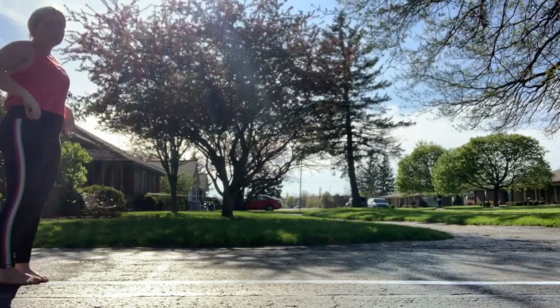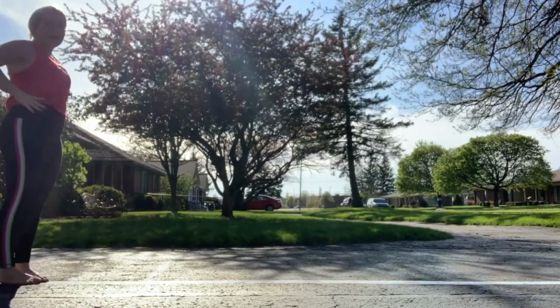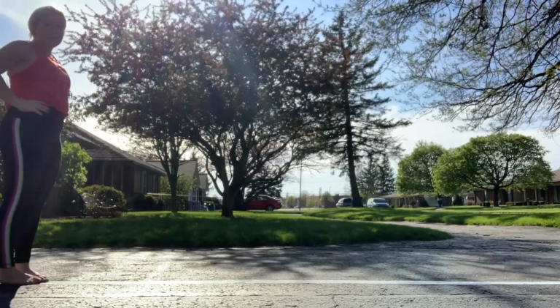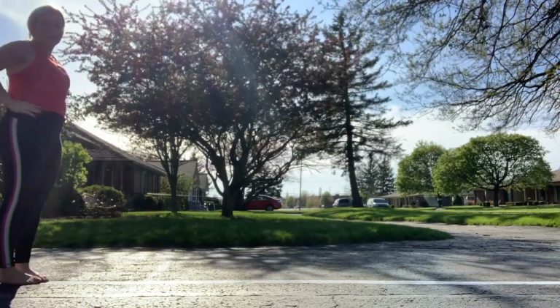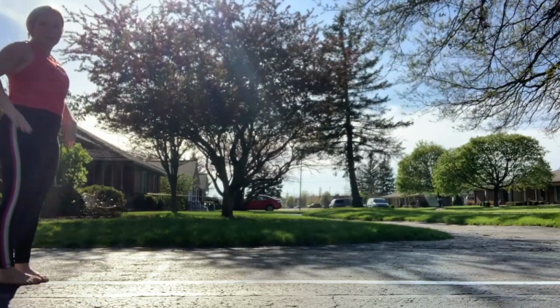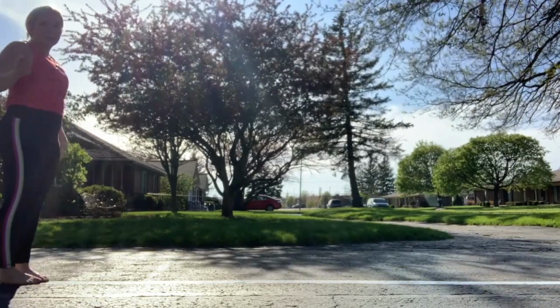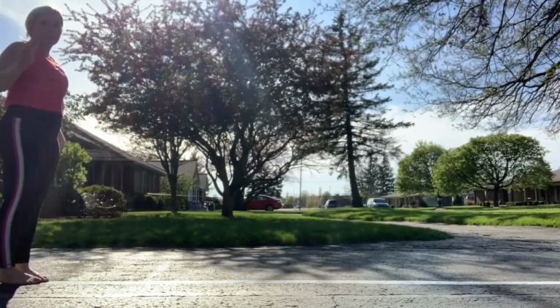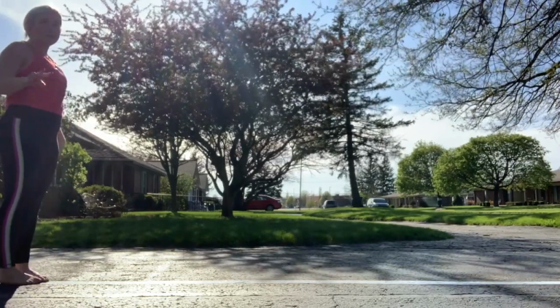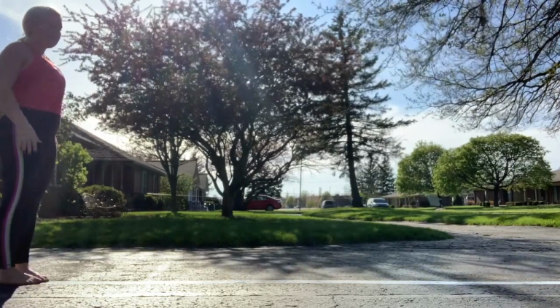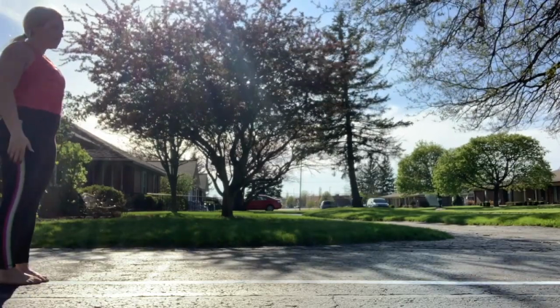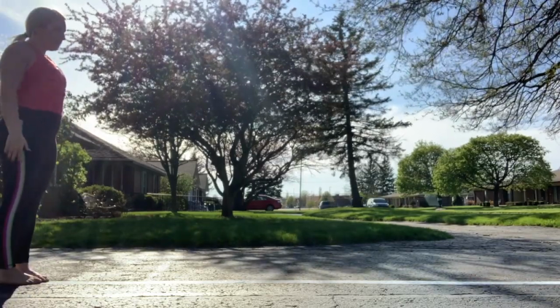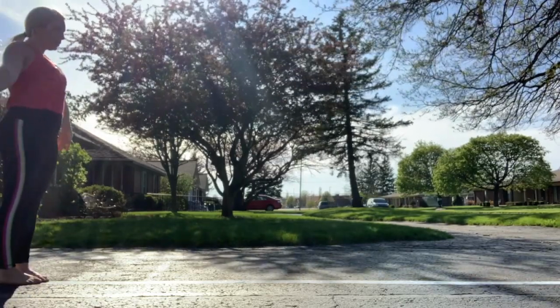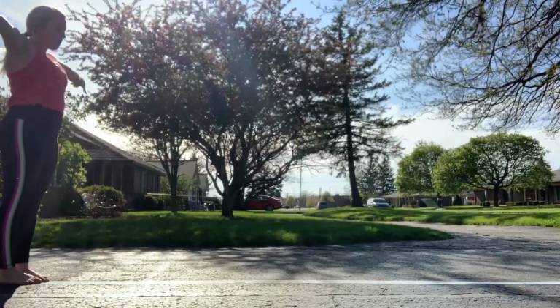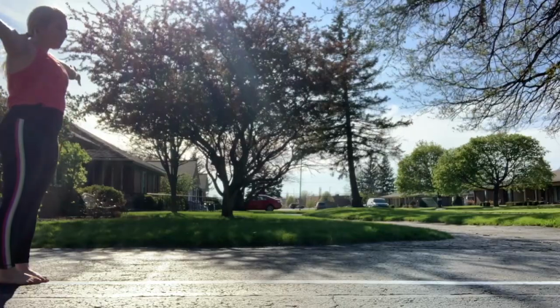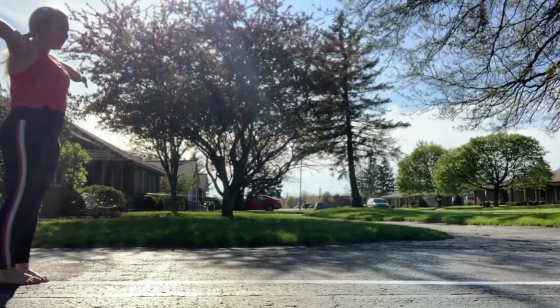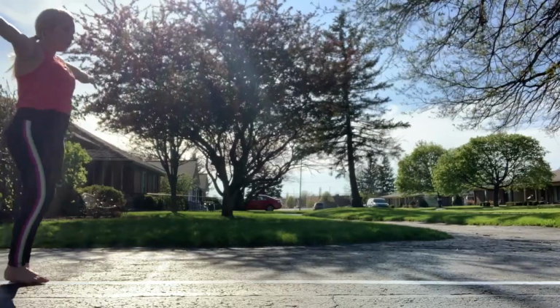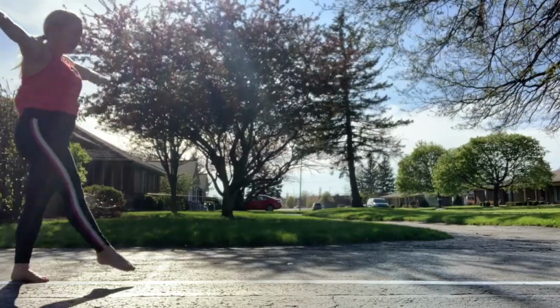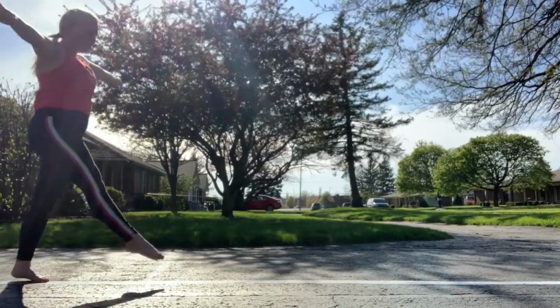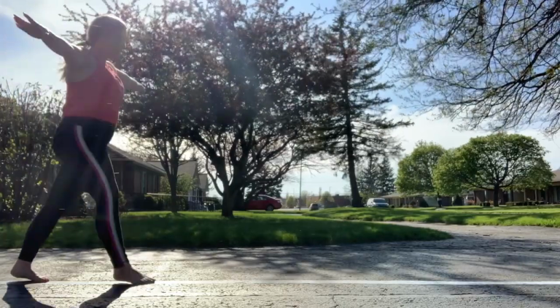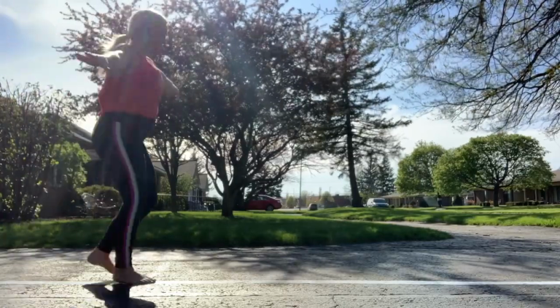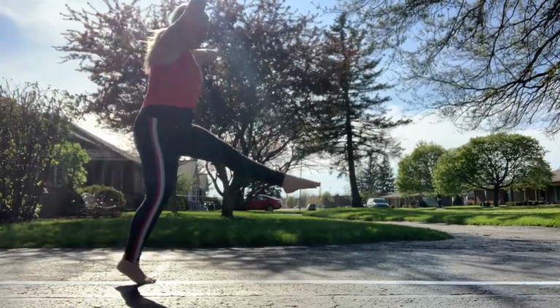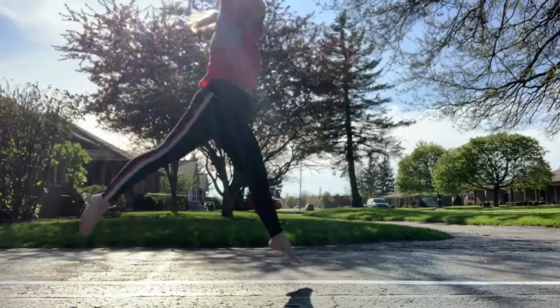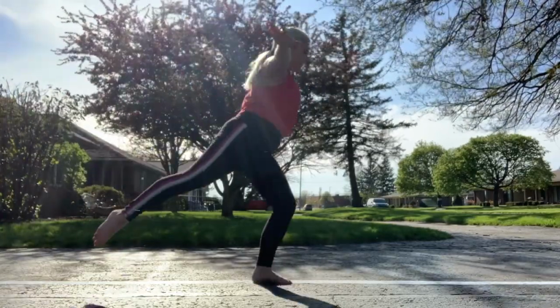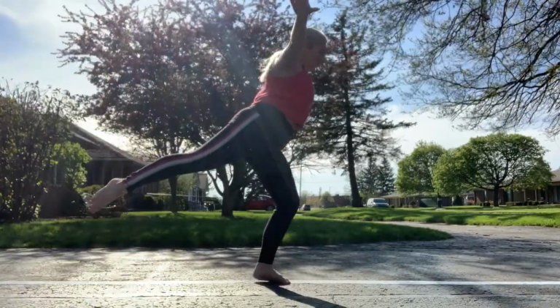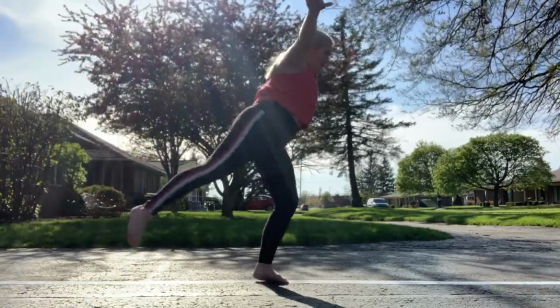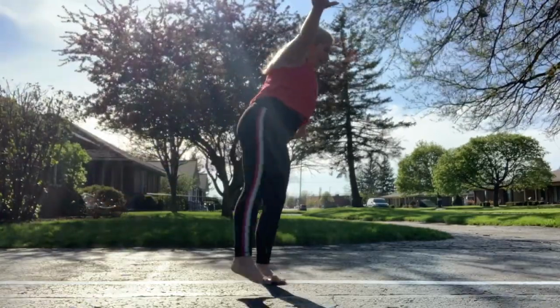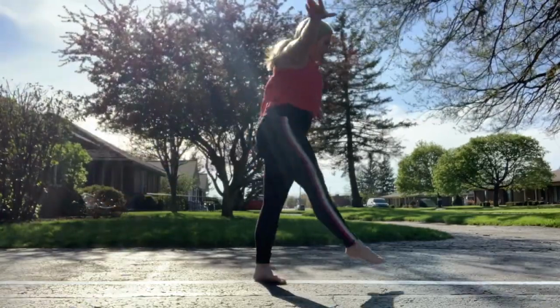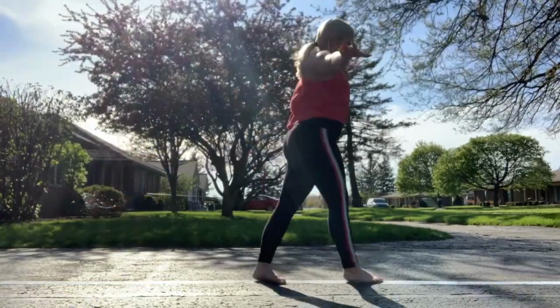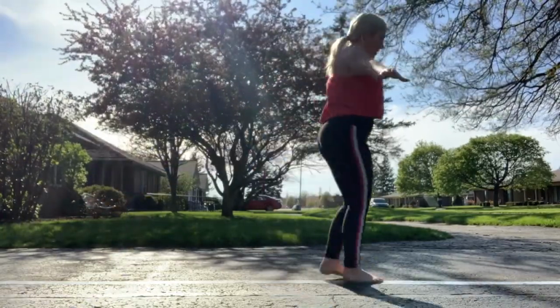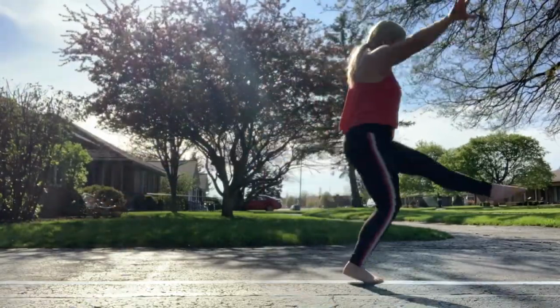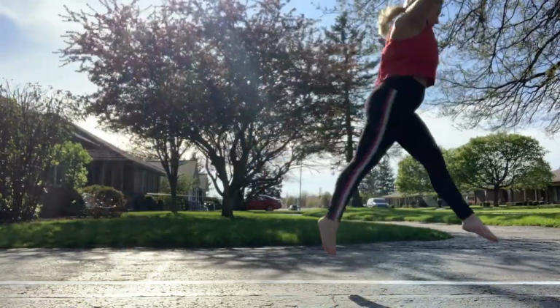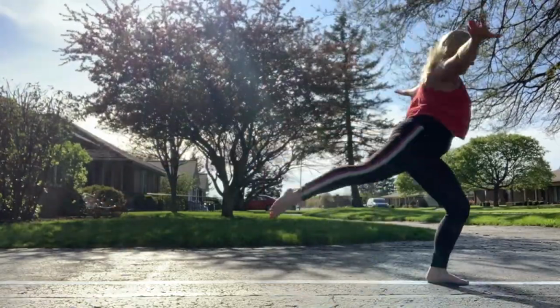And then down the beam we are going to do two leaps. So you're gonna put your arms out in T — step, leap, step, leap.